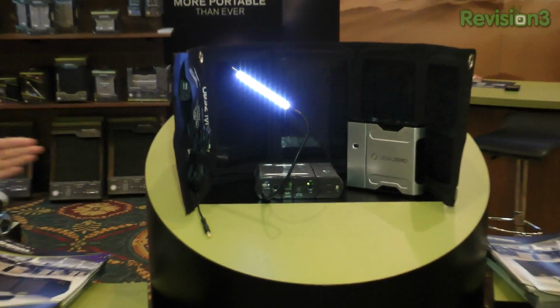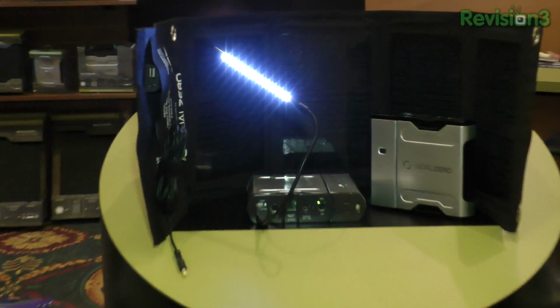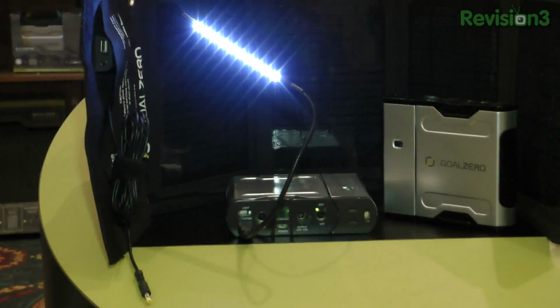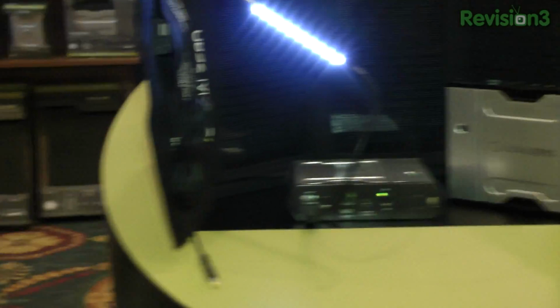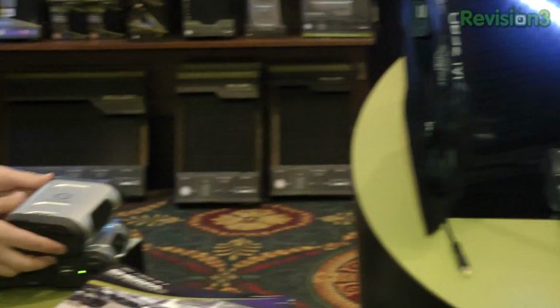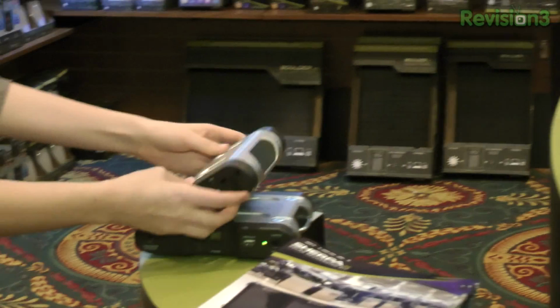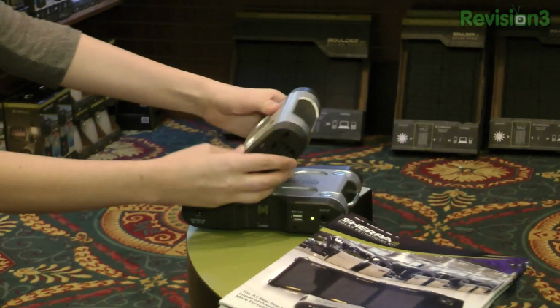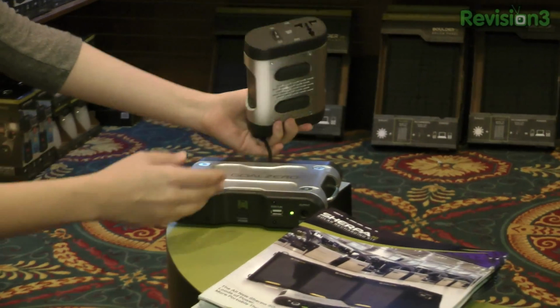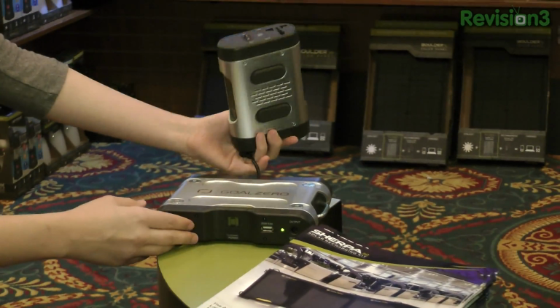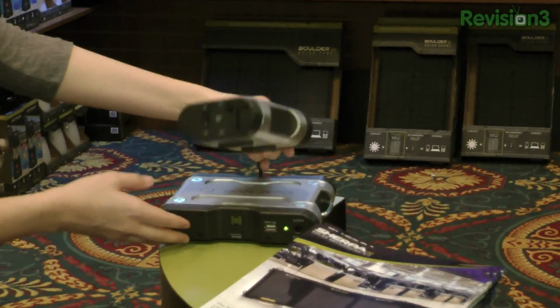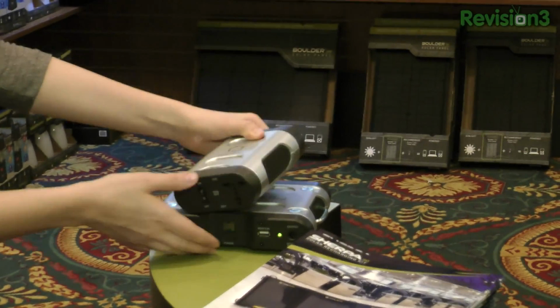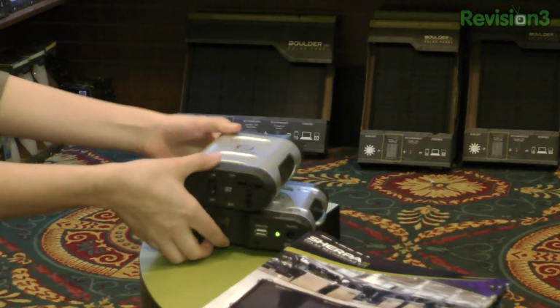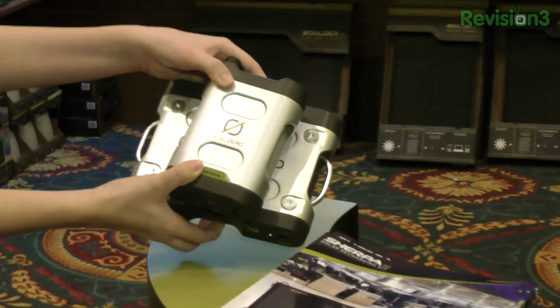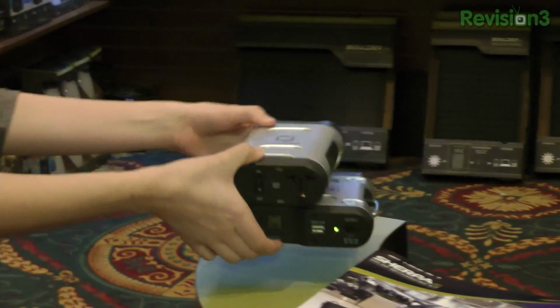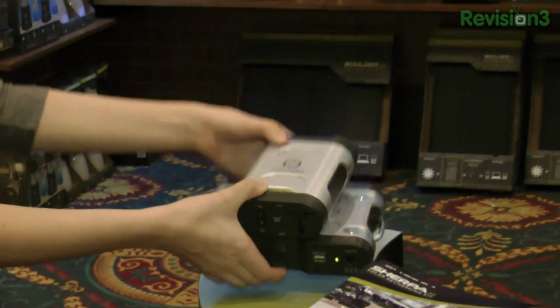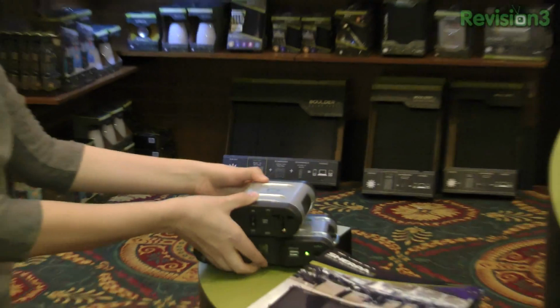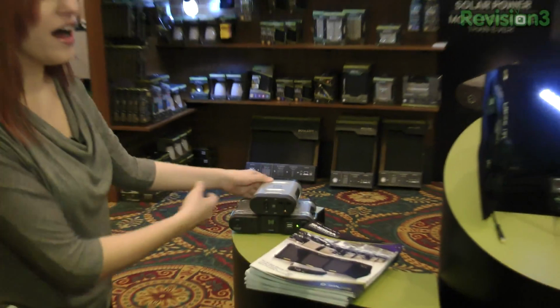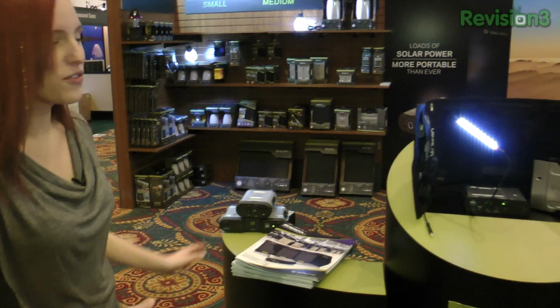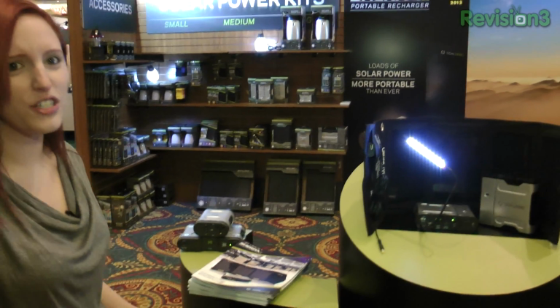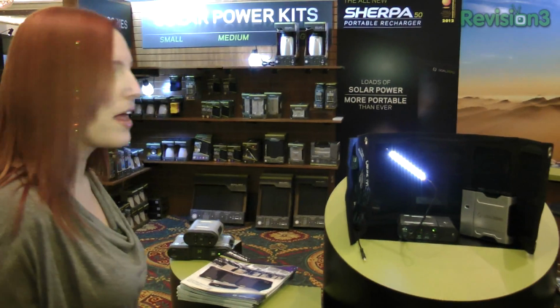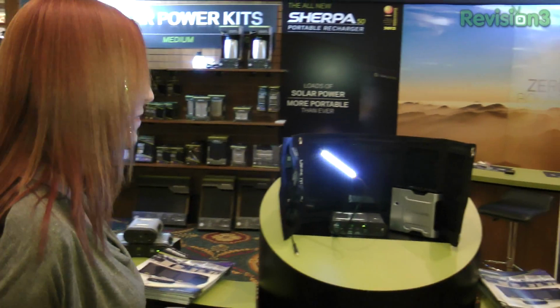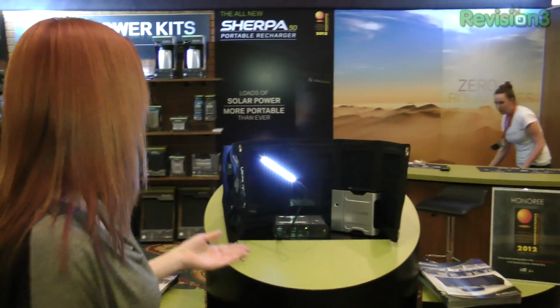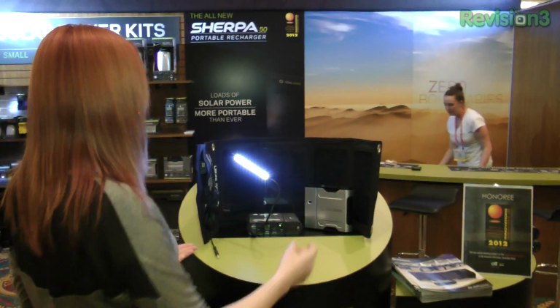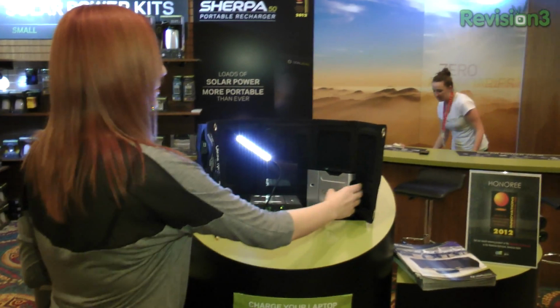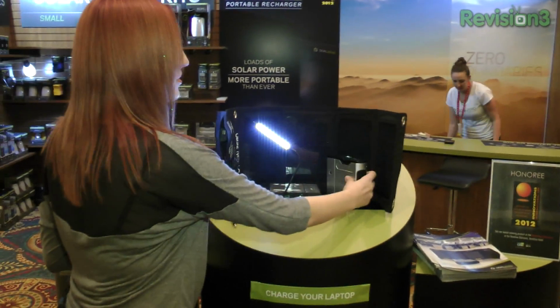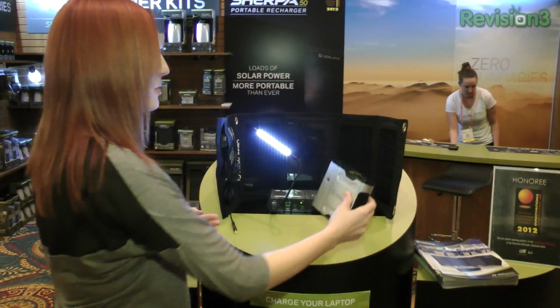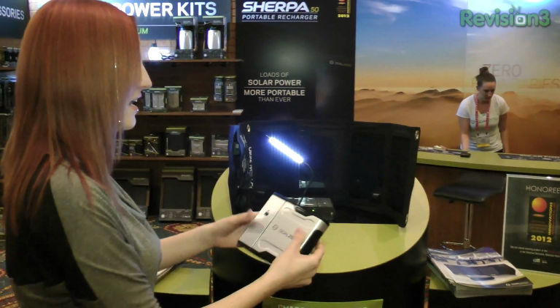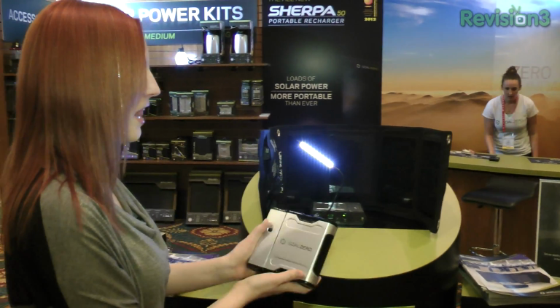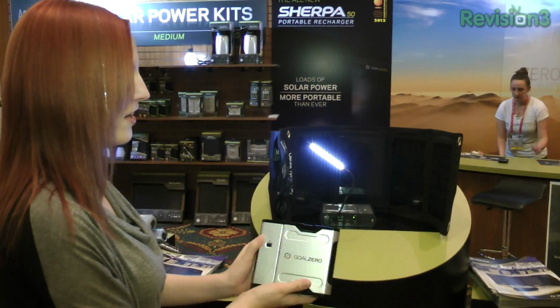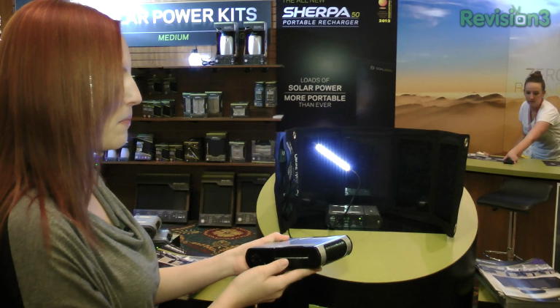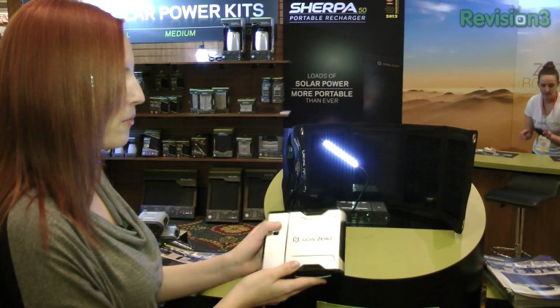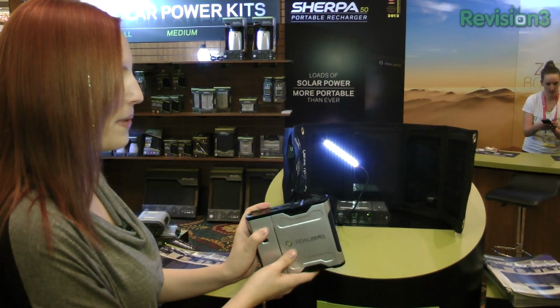Here are the old guys — I think this was out last year. Super heavy, really bulky. You don't really want to charge your laptop with that. This, however, is 30% lighter, smaller, and more compact.